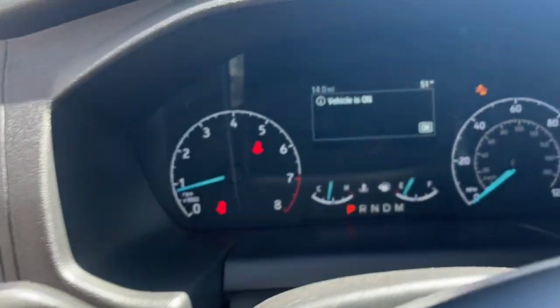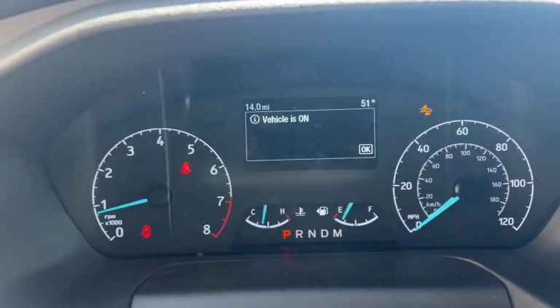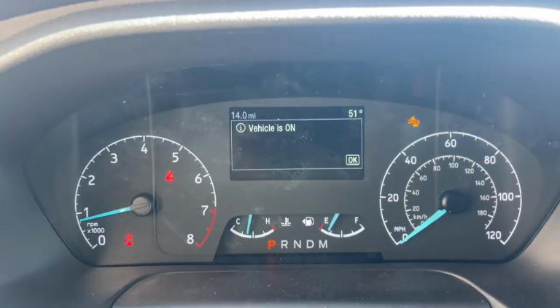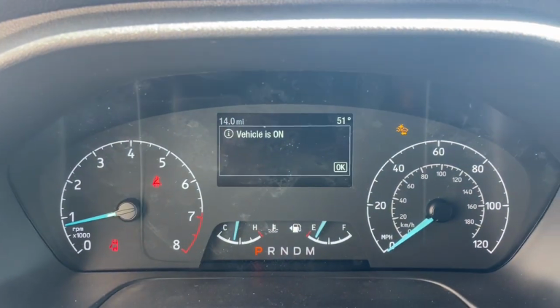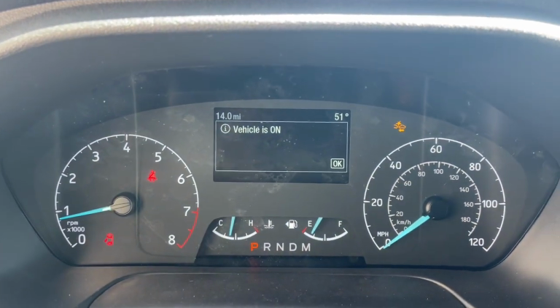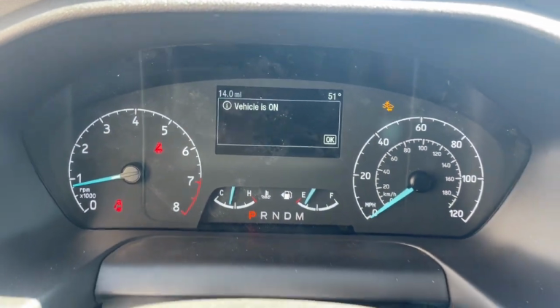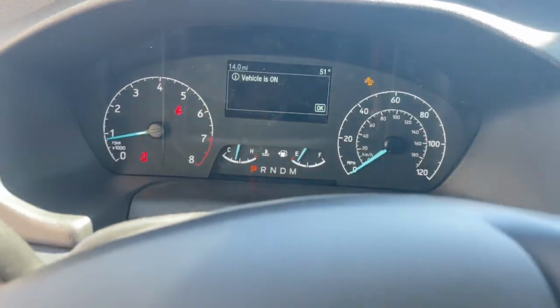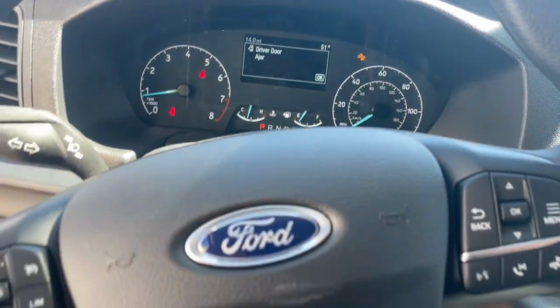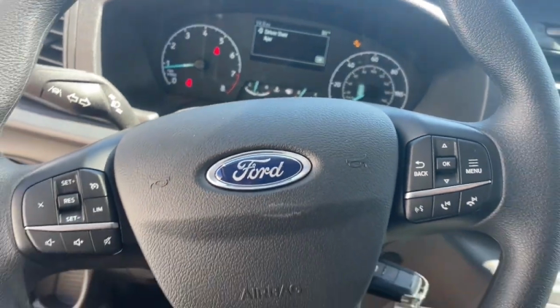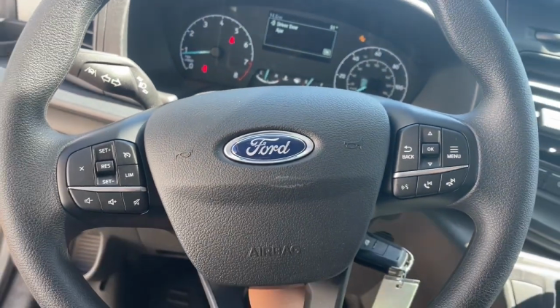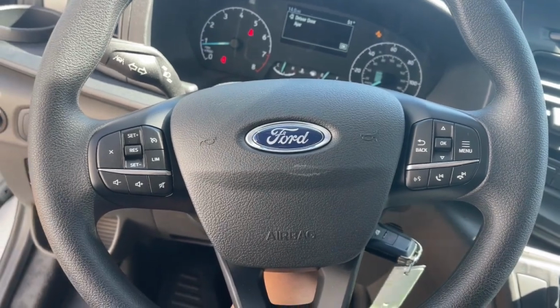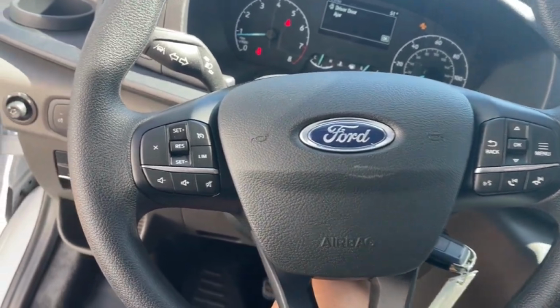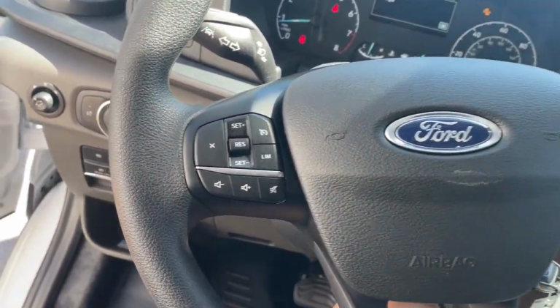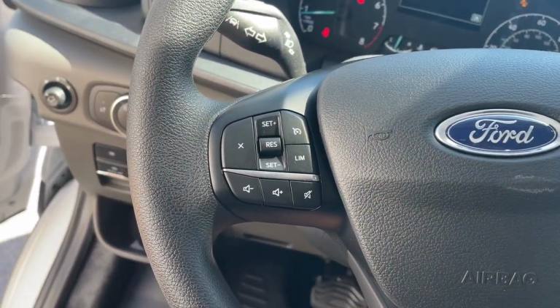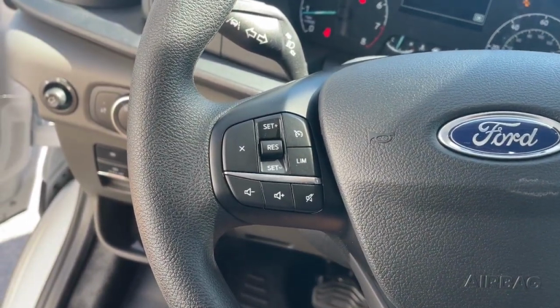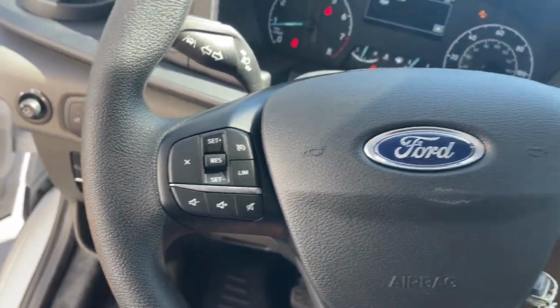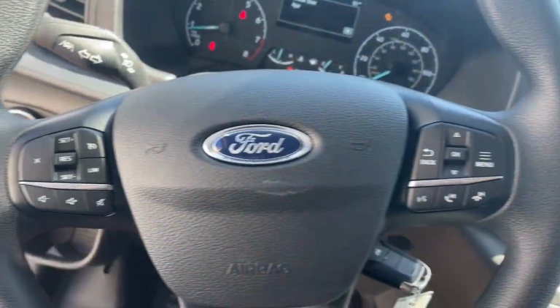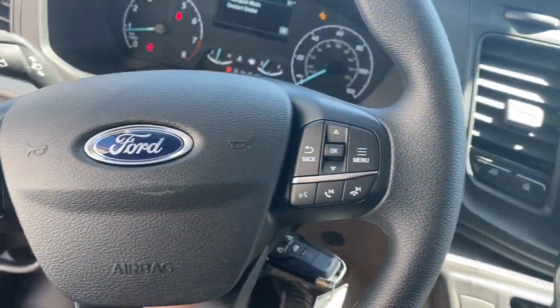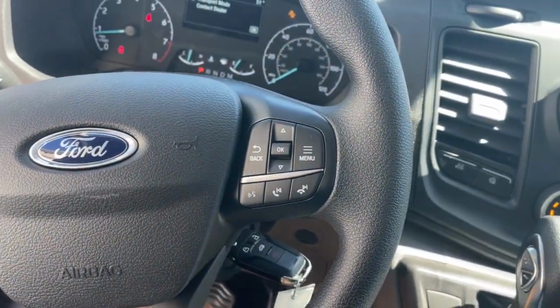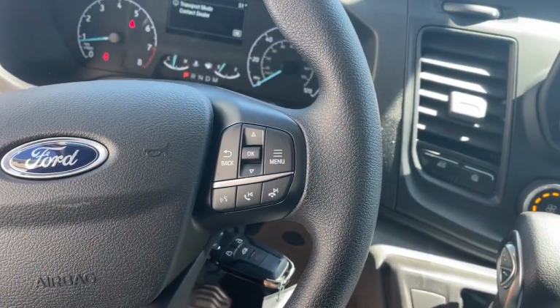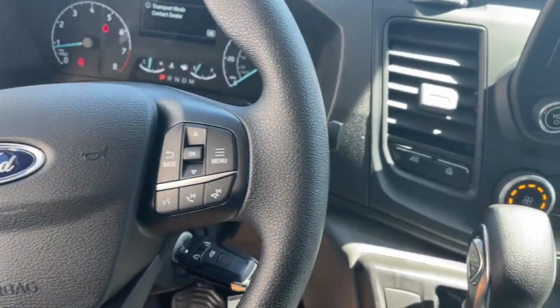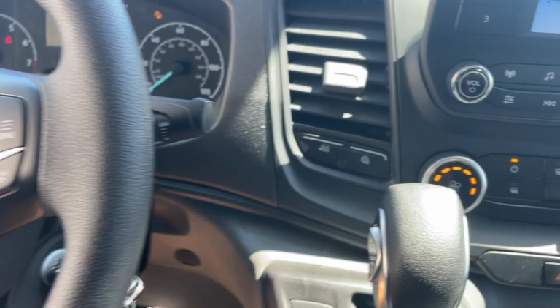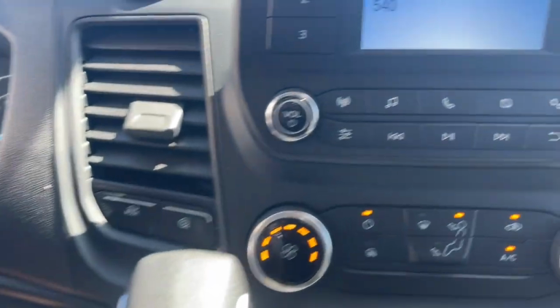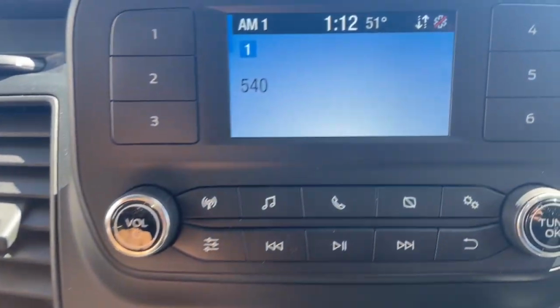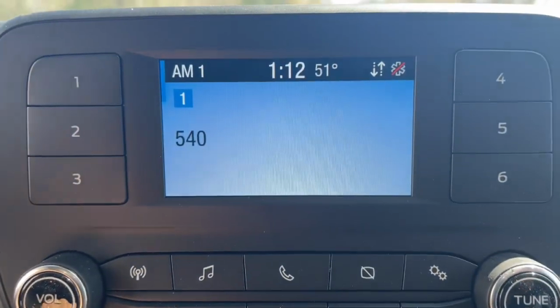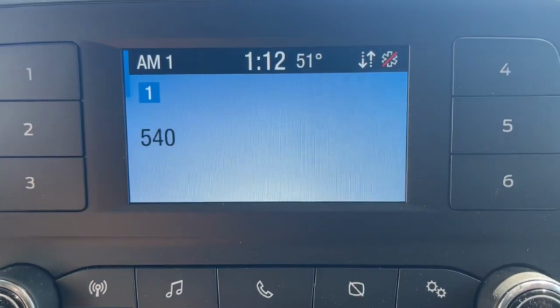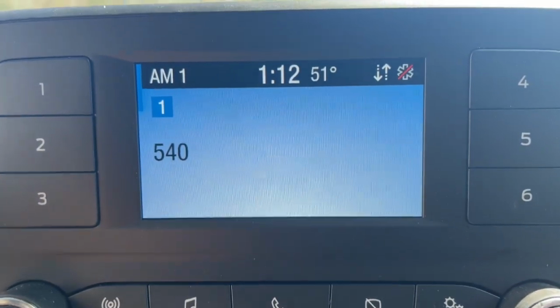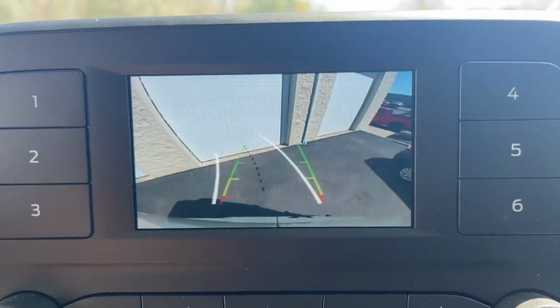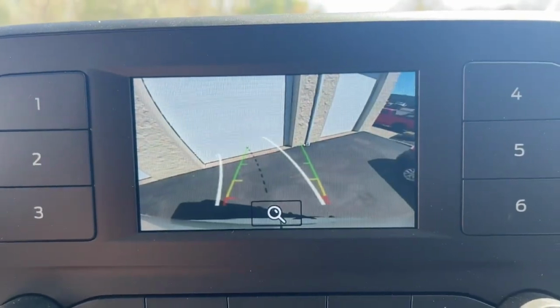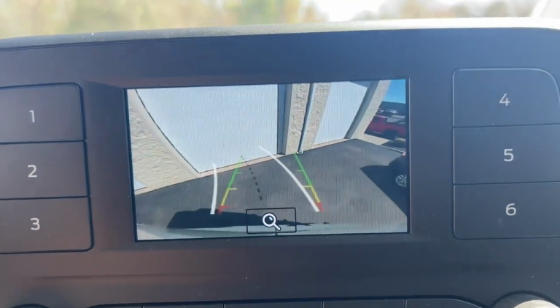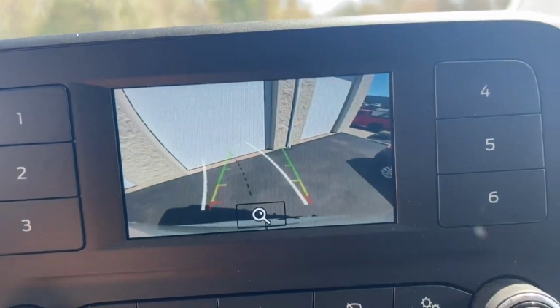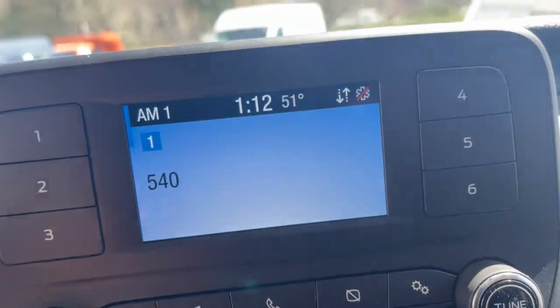heated mirrors, backup camera, steering wheel audio controls, alarm, electronic stability control, HID headlights, intermittent wipers, traction control, and tire pressure monitoring system.